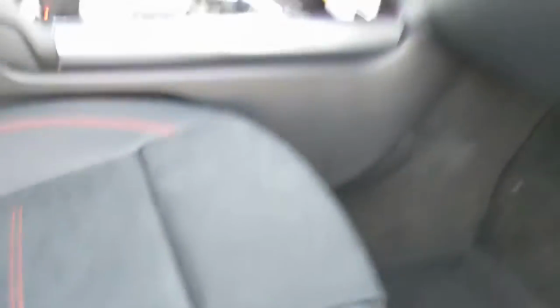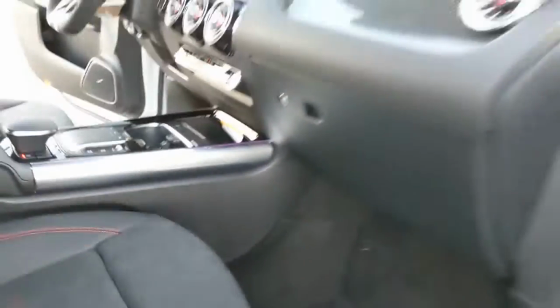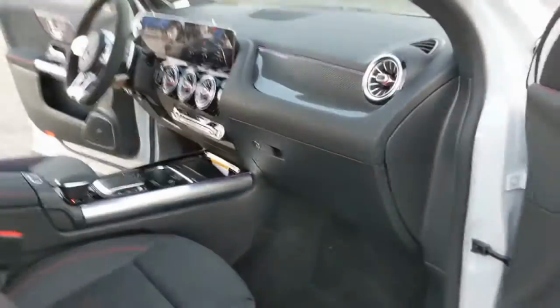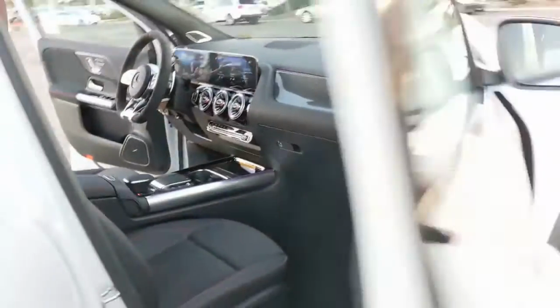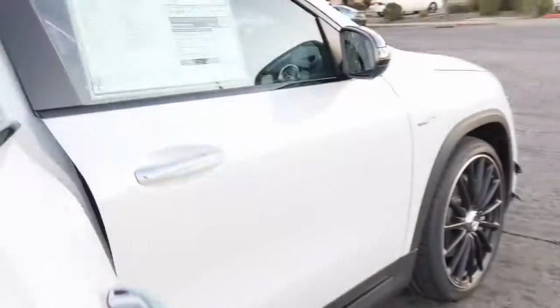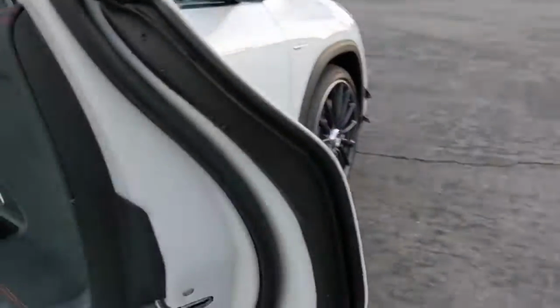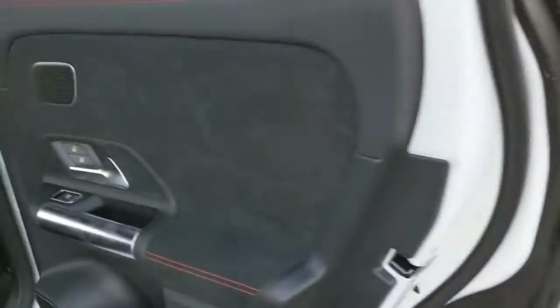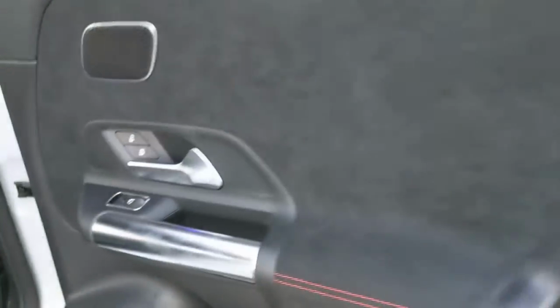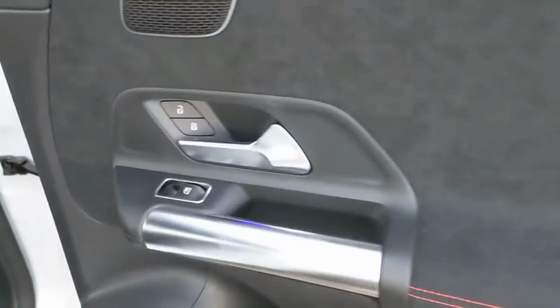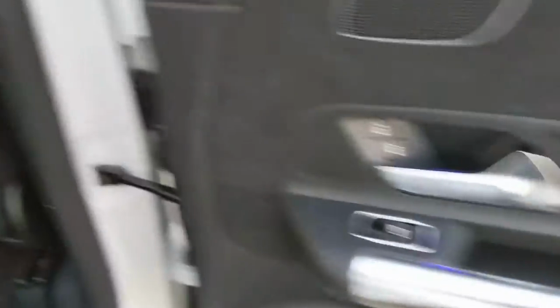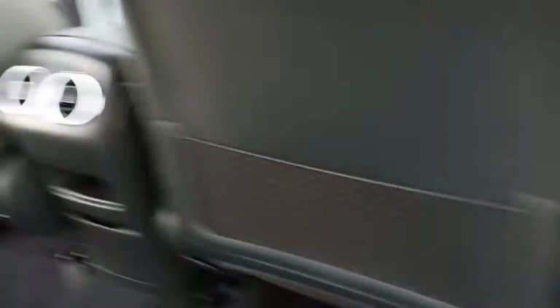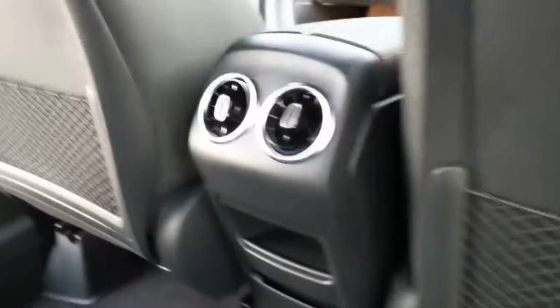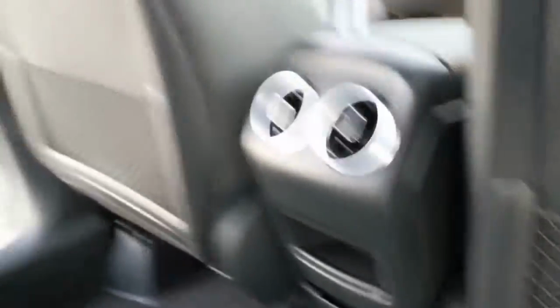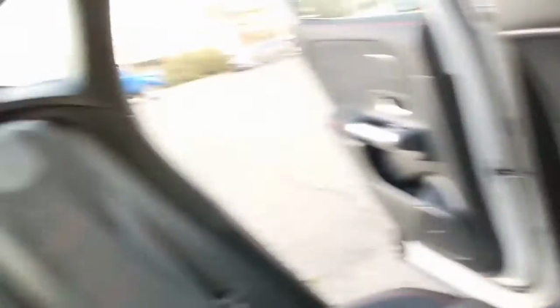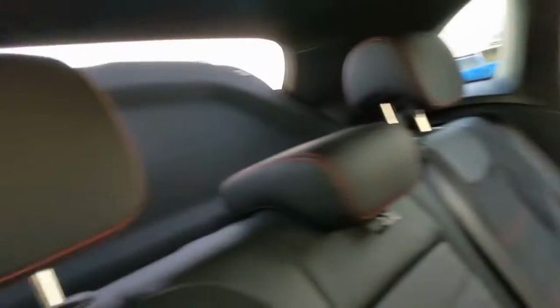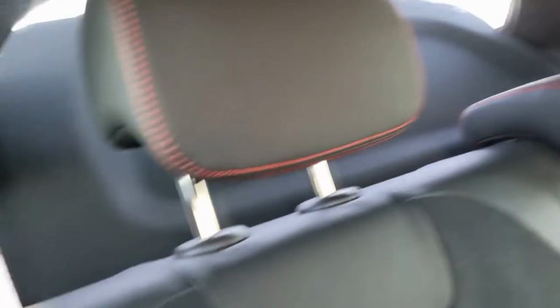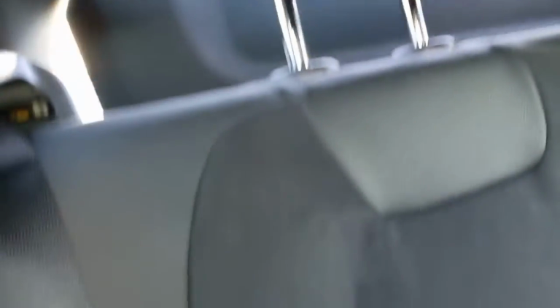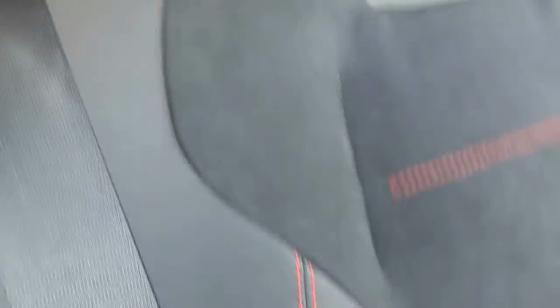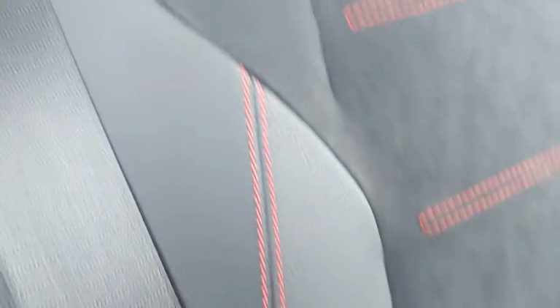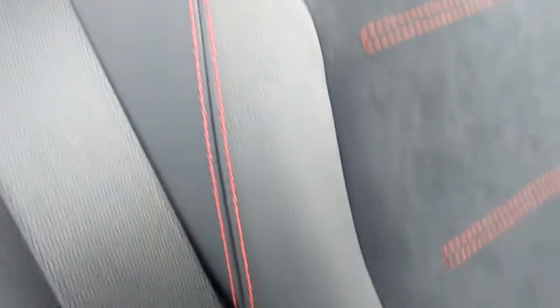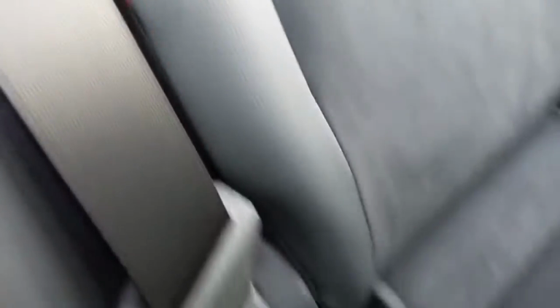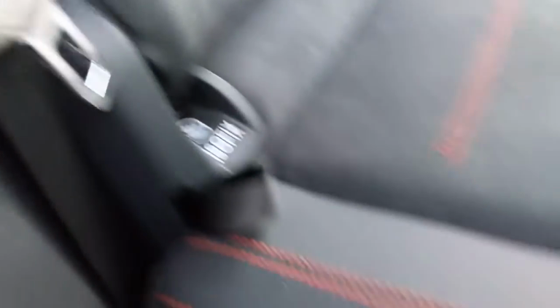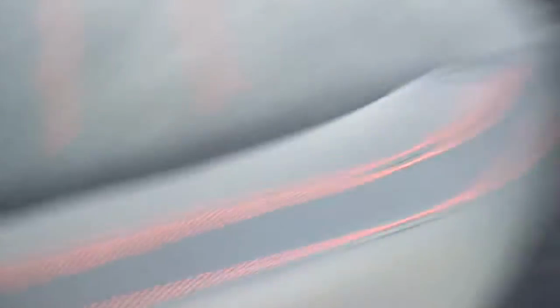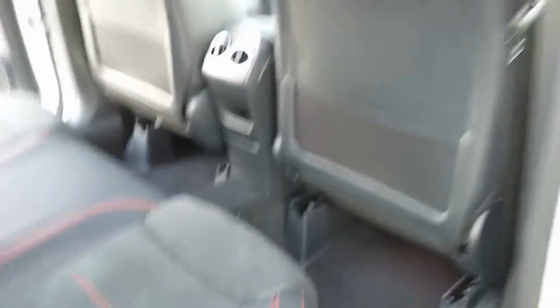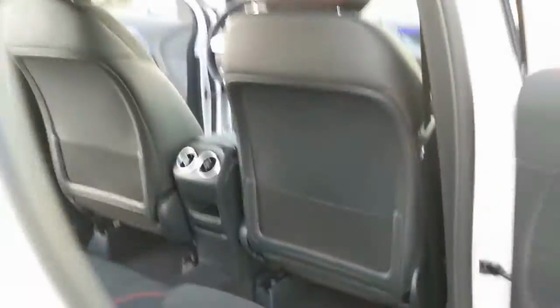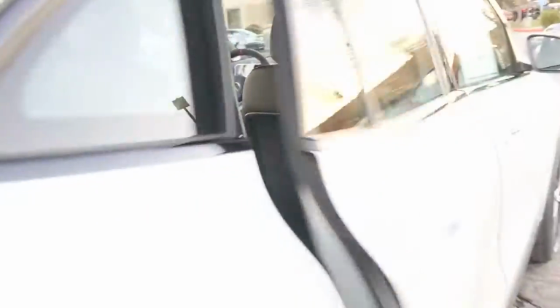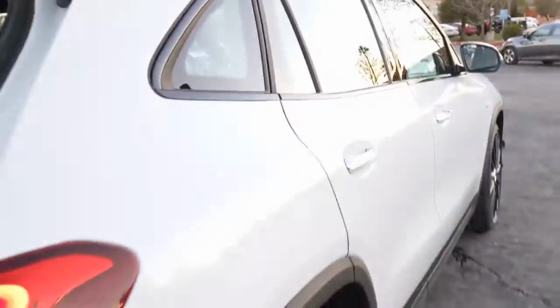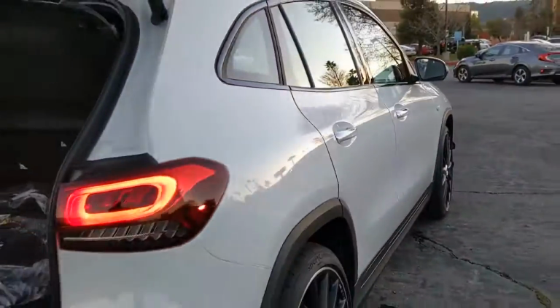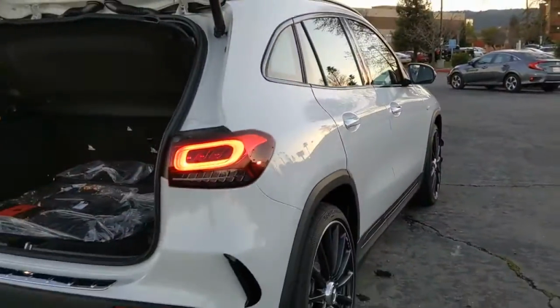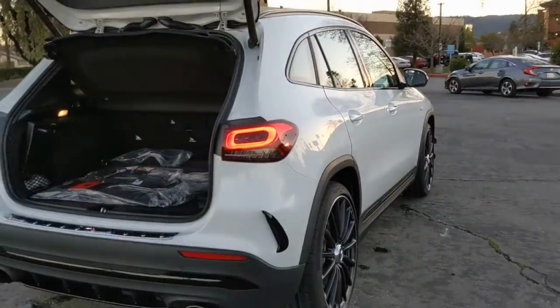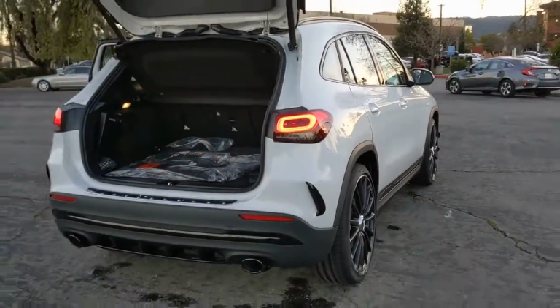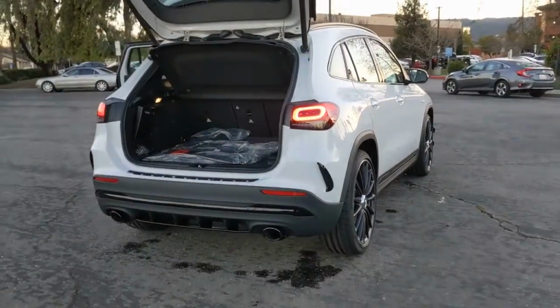These are just some of the great options this vehicle comes with: all-wheel drive, keyless entry, heated mirrors, remote engine start, keyless start, power passenger seat, fog lamps, power liftgate, backup camera, and aluminum wheels.